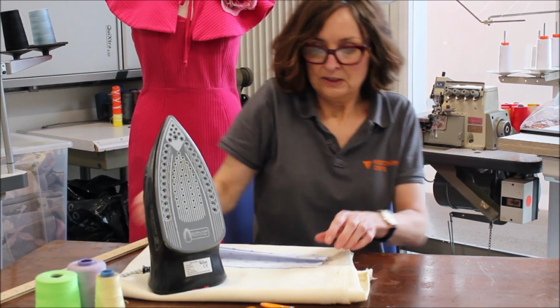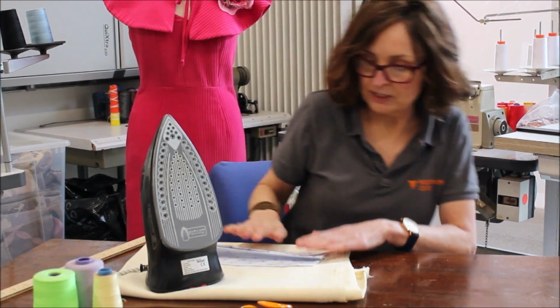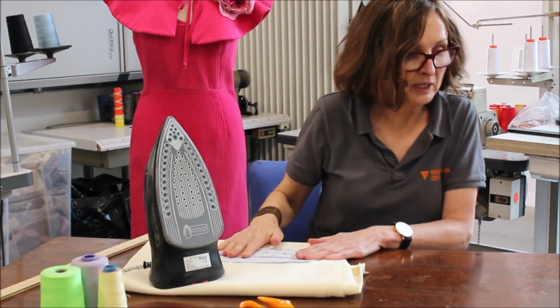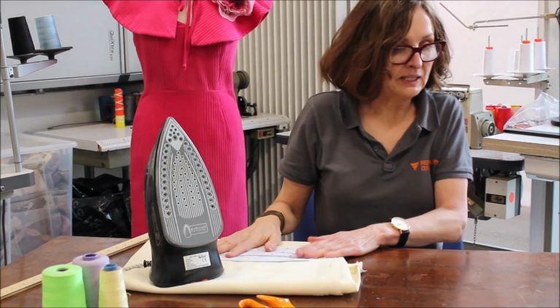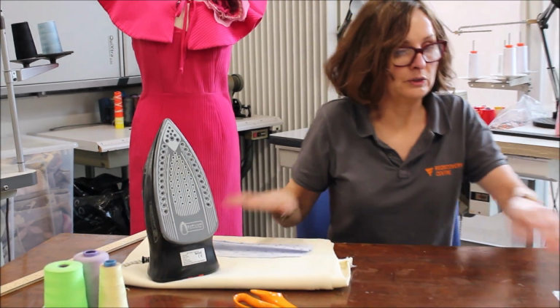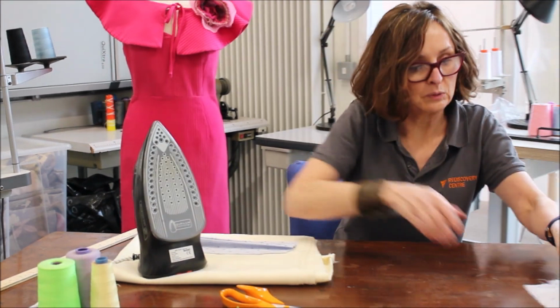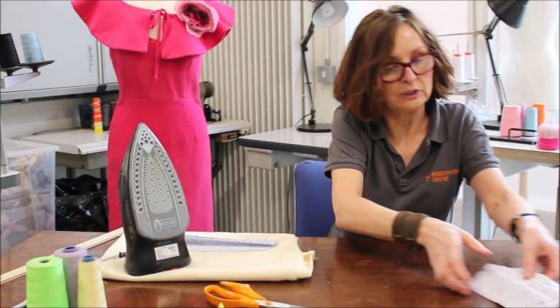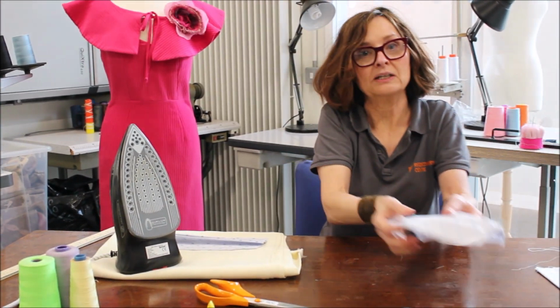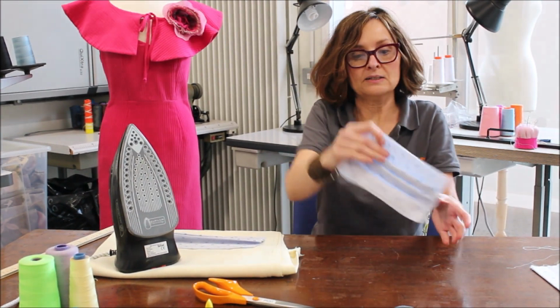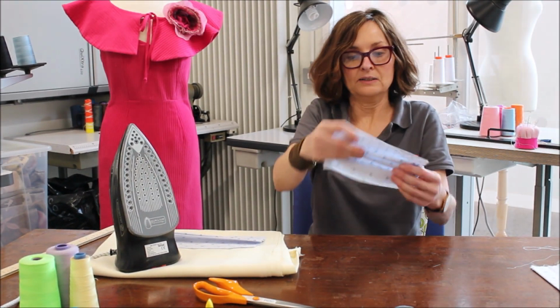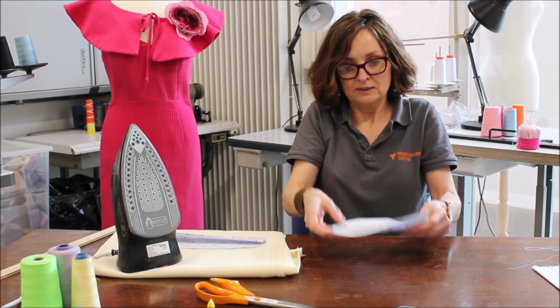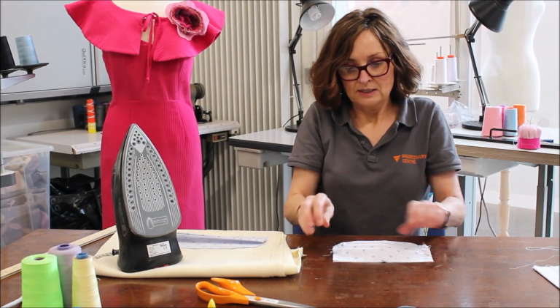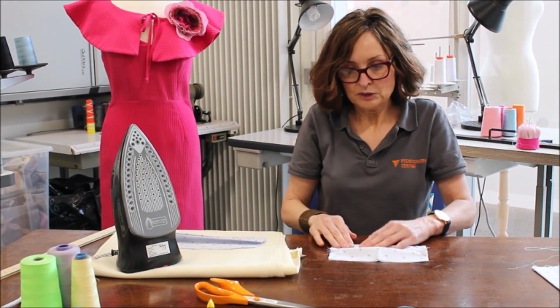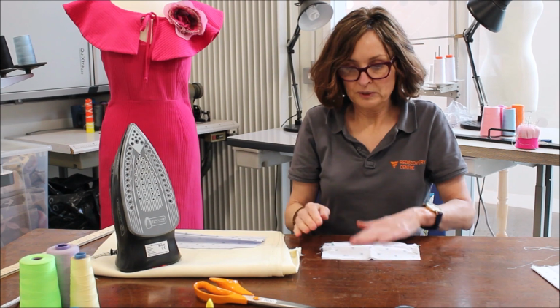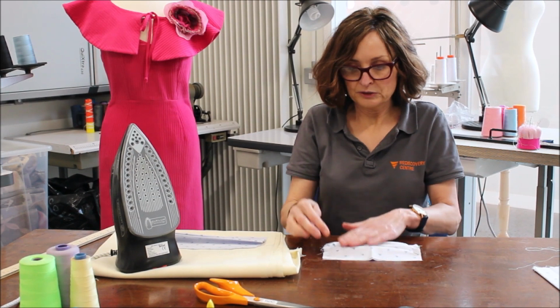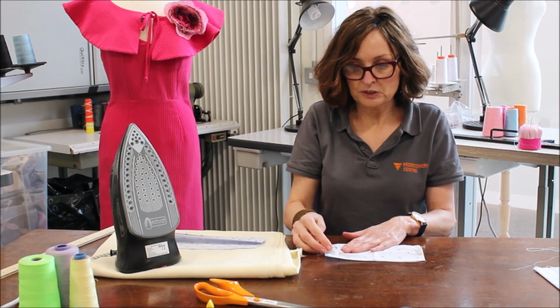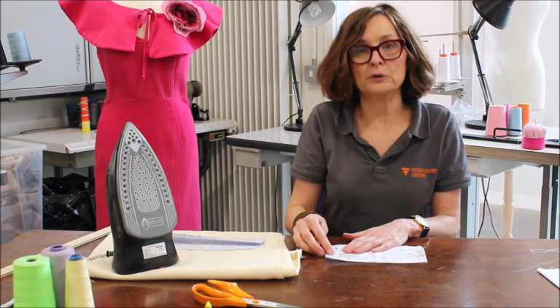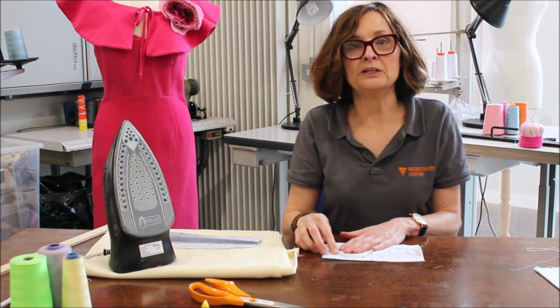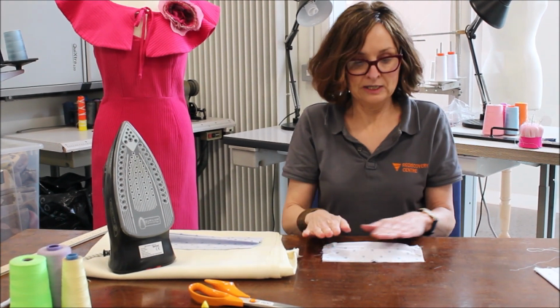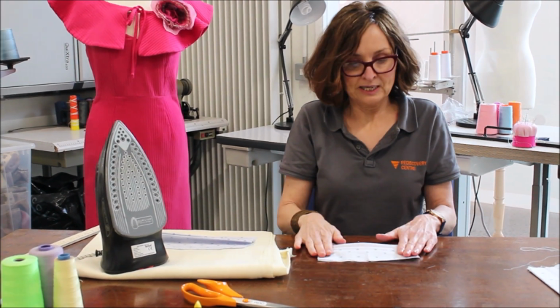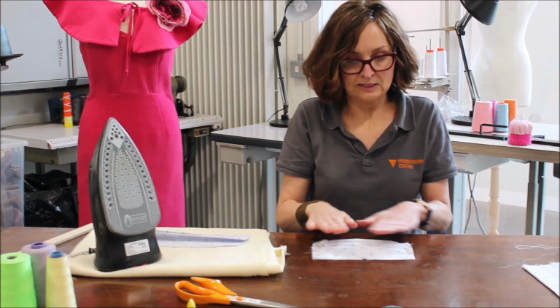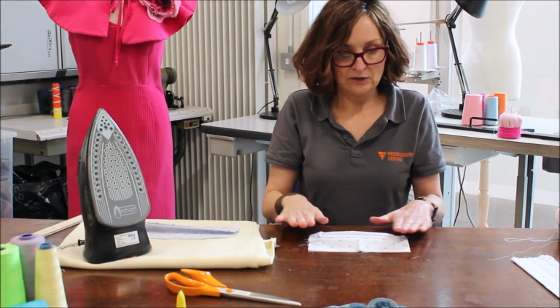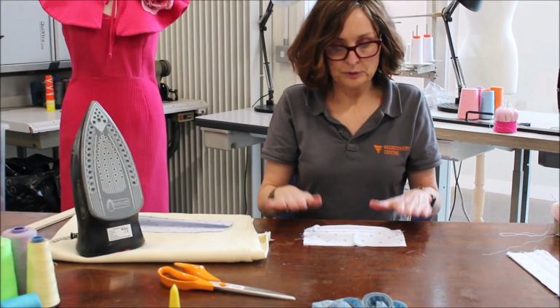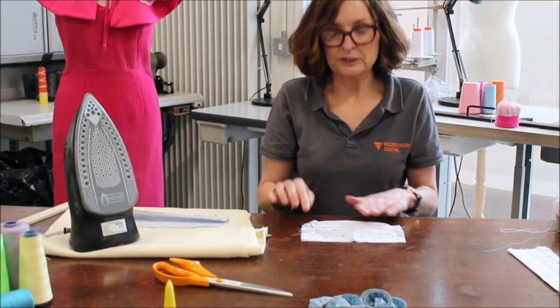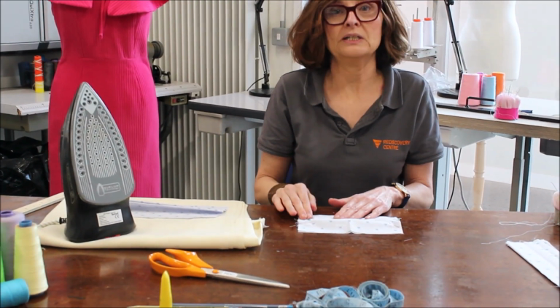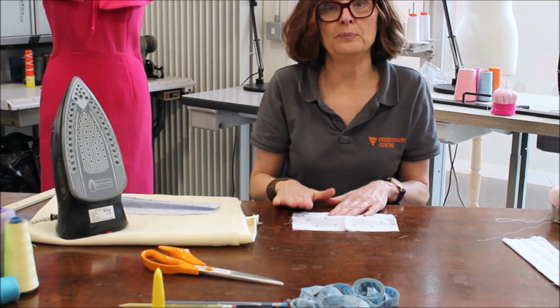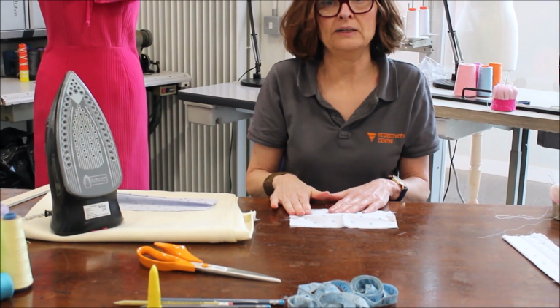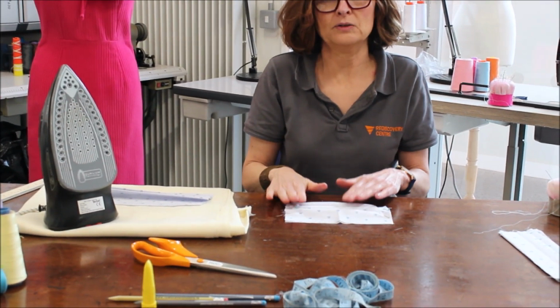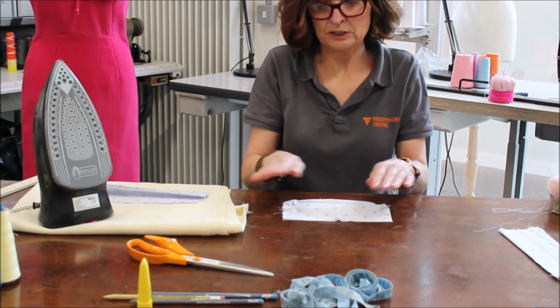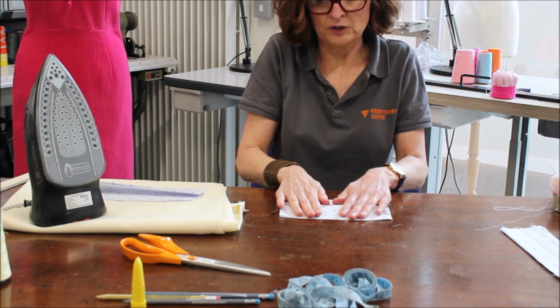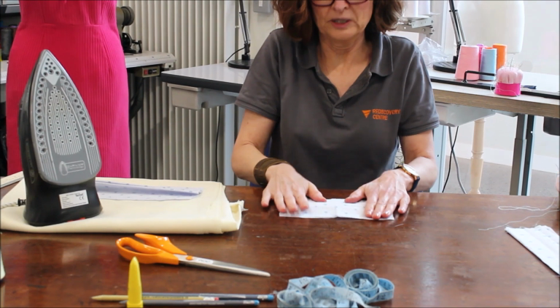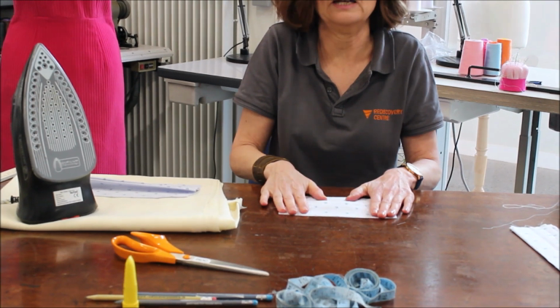When we have that done it will turn out like this. What we need to do is secure each end of each pleat with a pin so that they don't fall apart again.